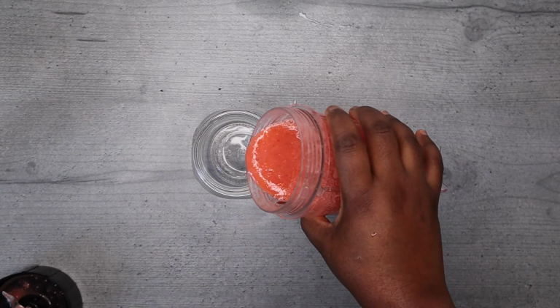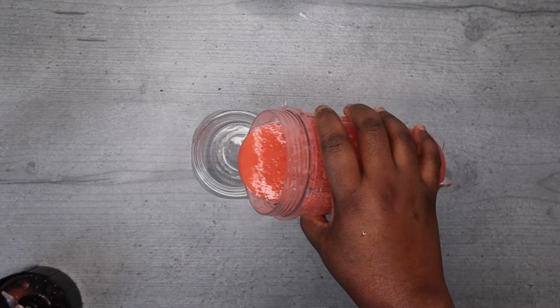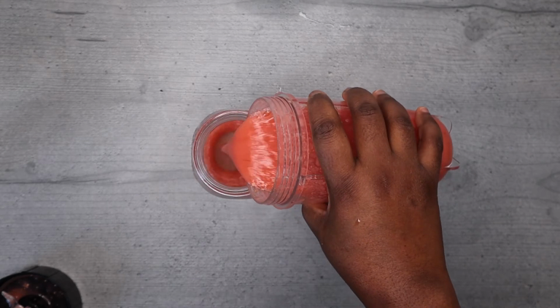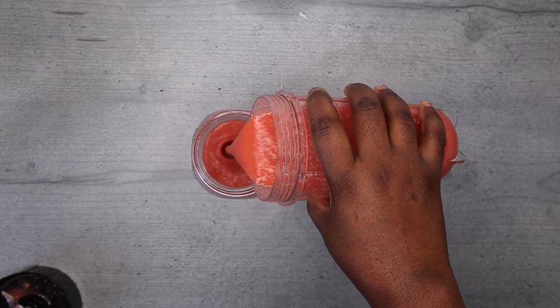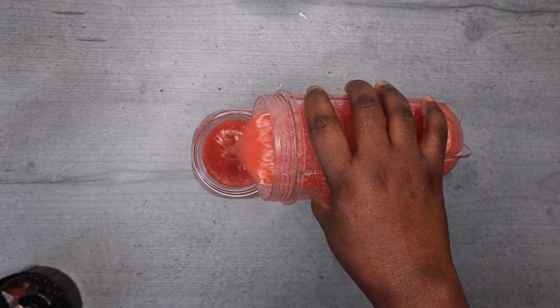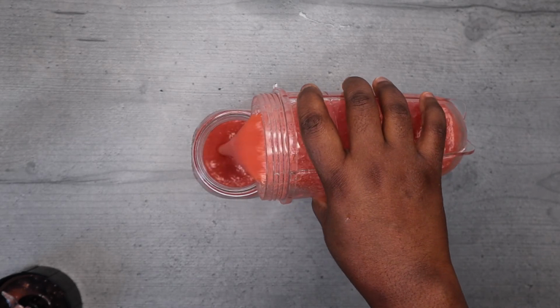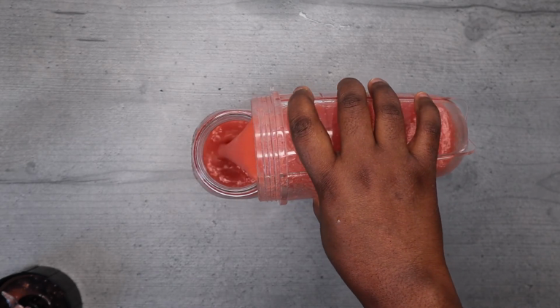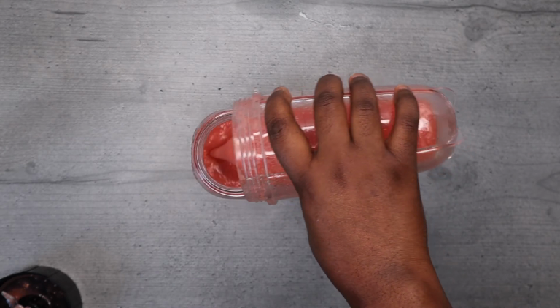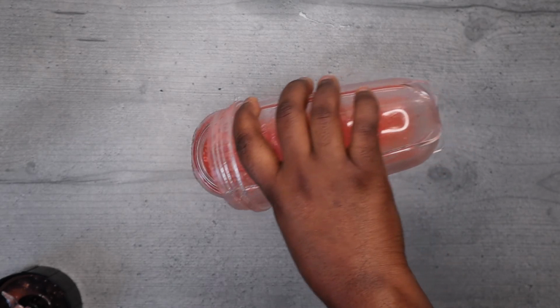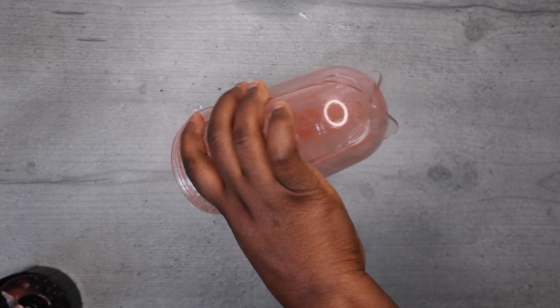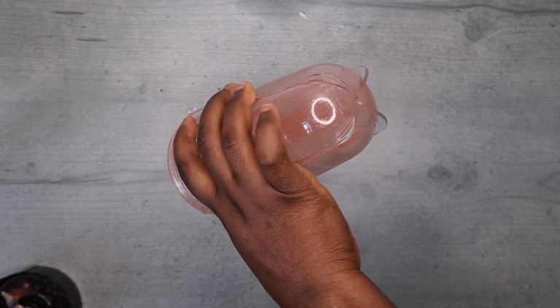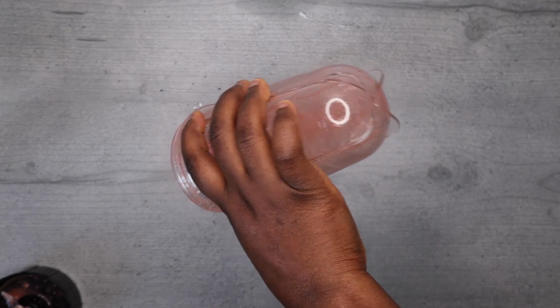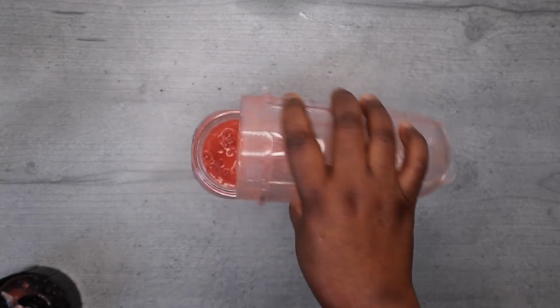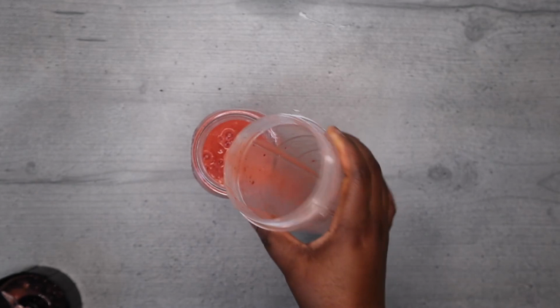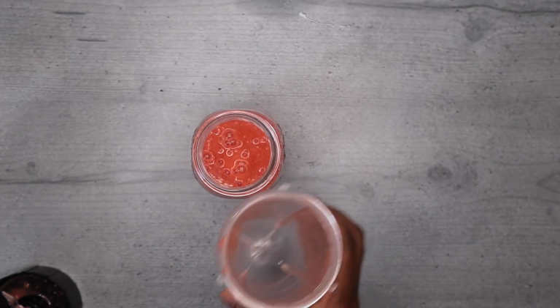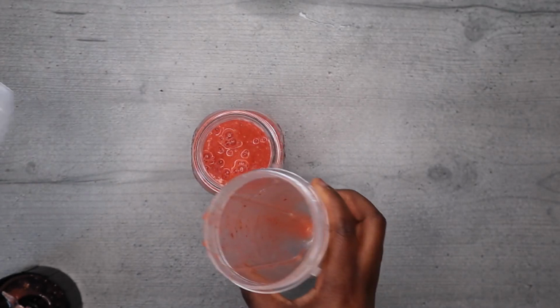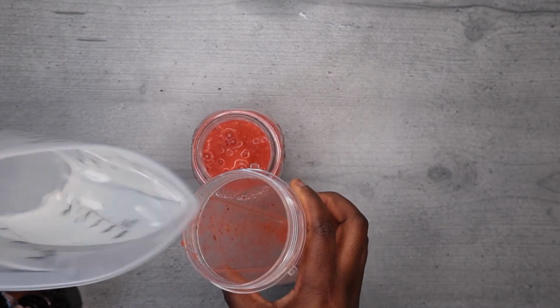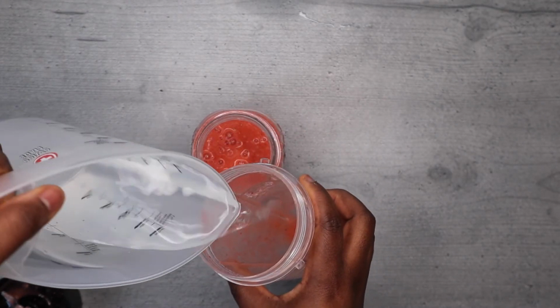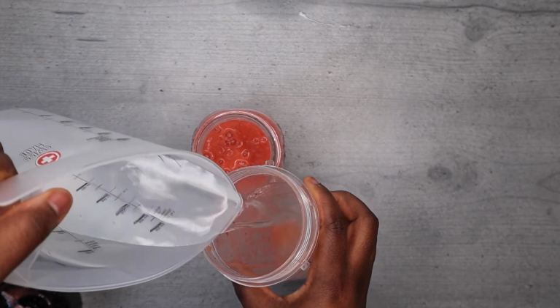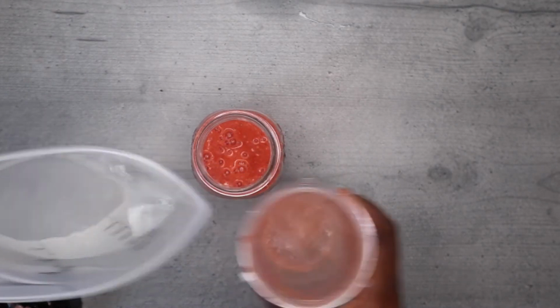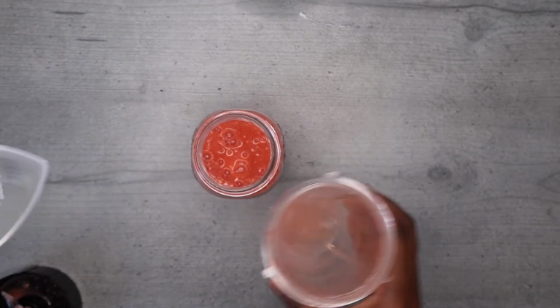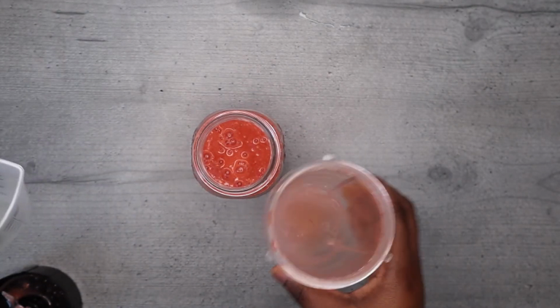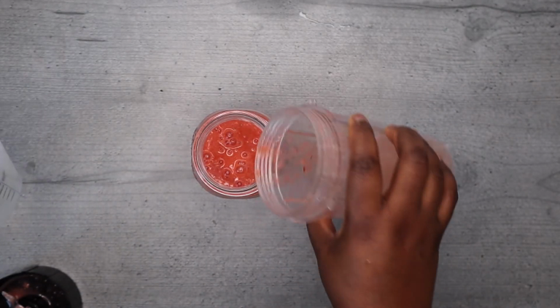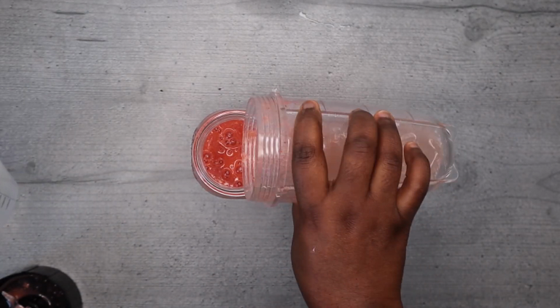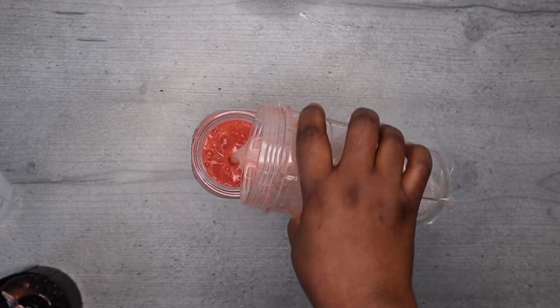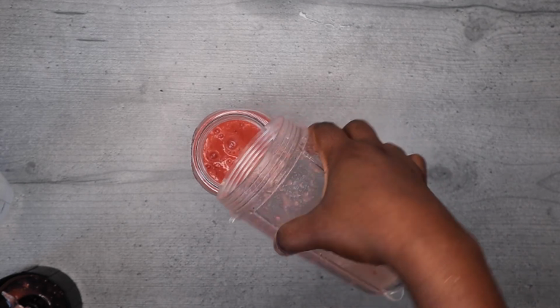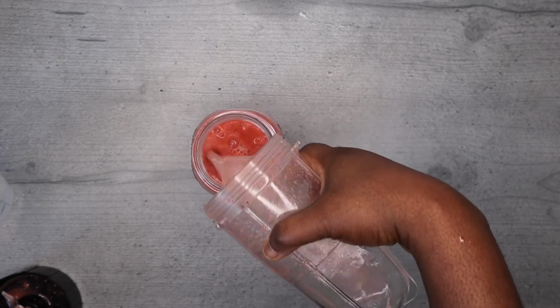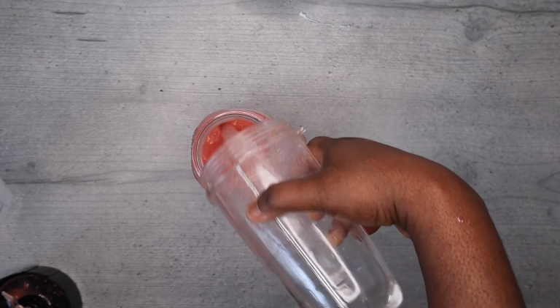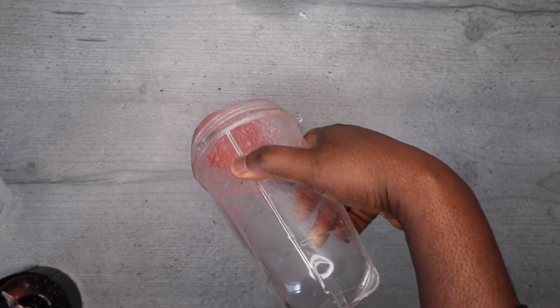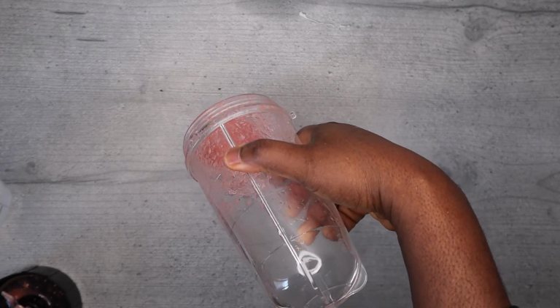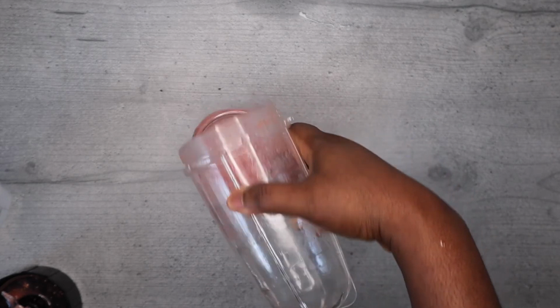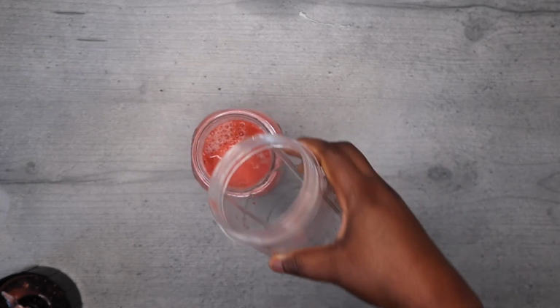Put a little water, then blend it as much as possible so that you get this smooth-looking paste. And after blending it, add it into your cup — your drinking cup — then add warm water.